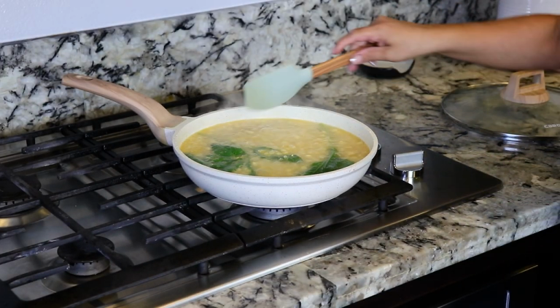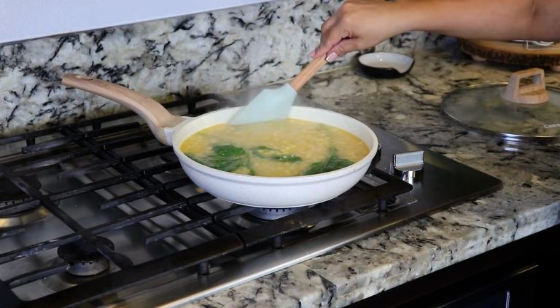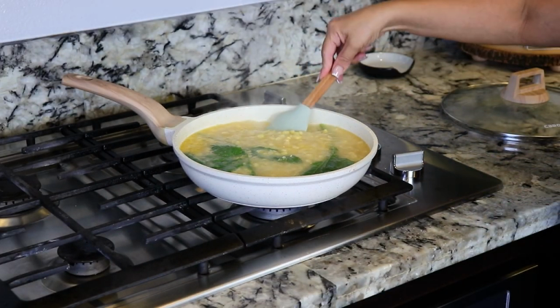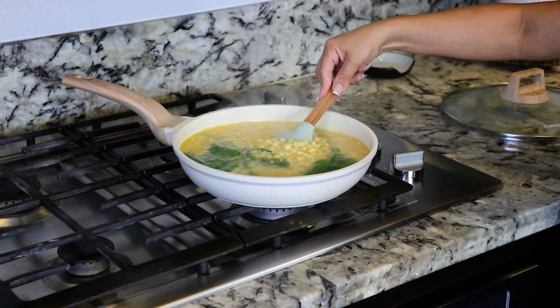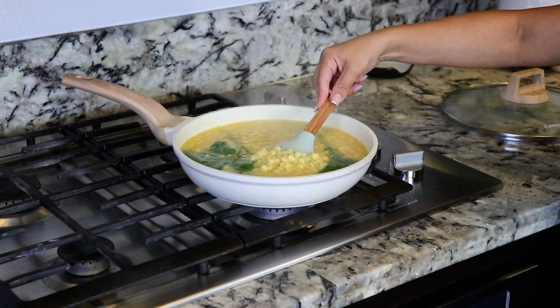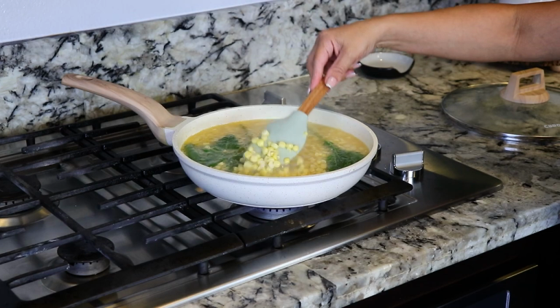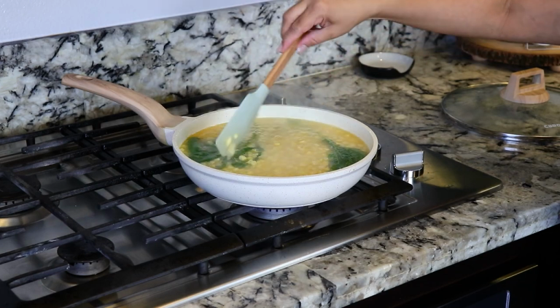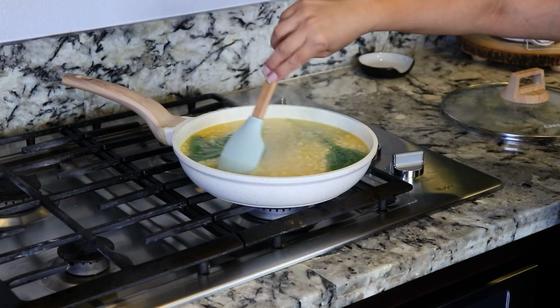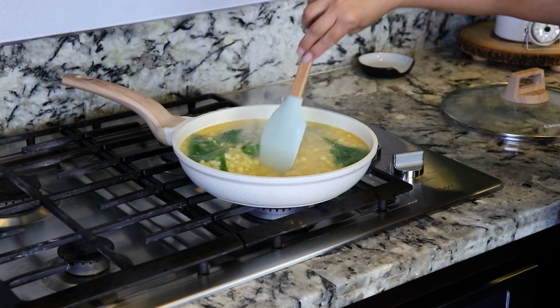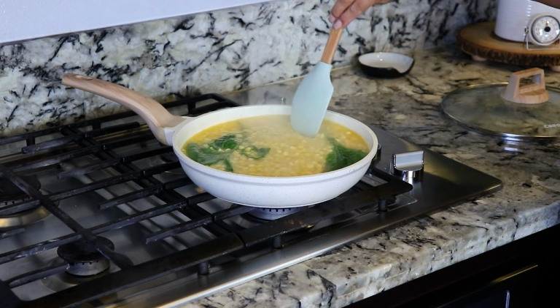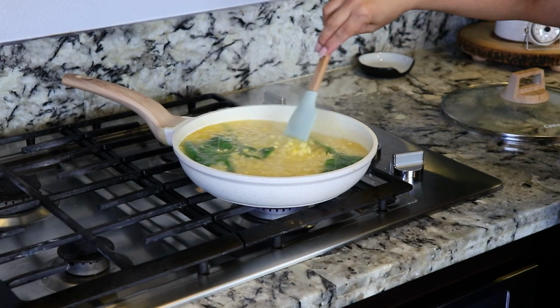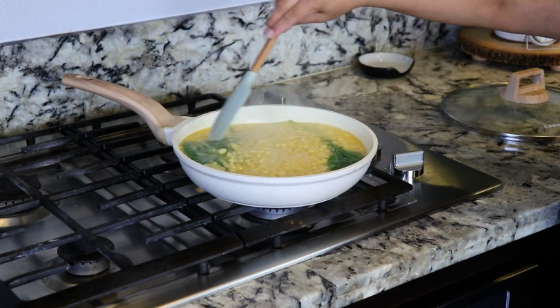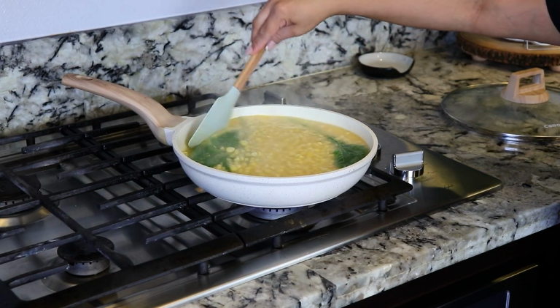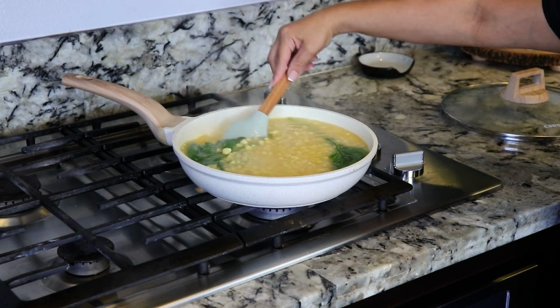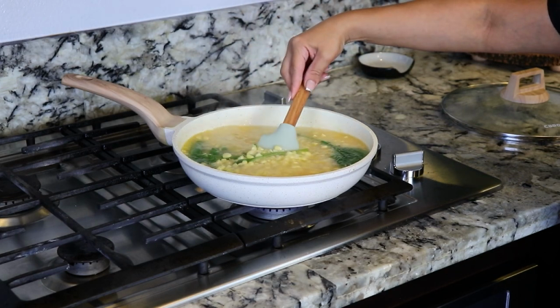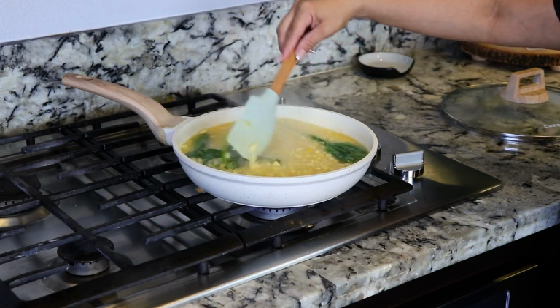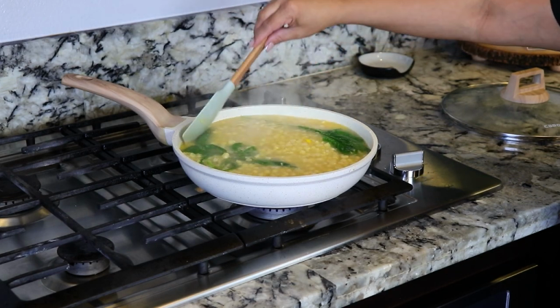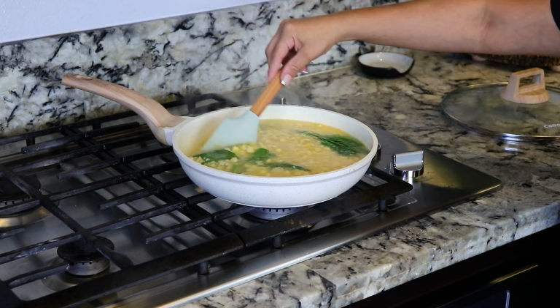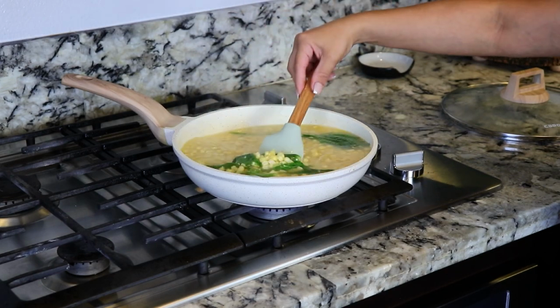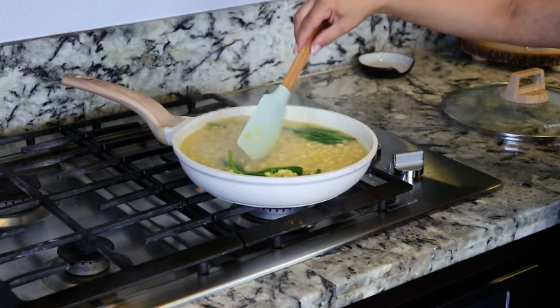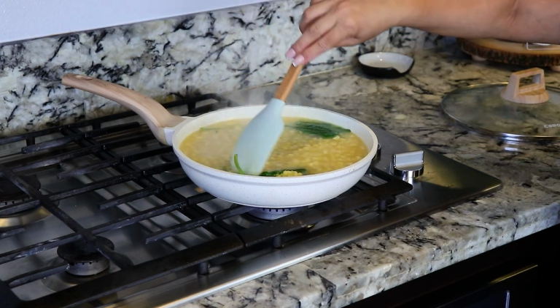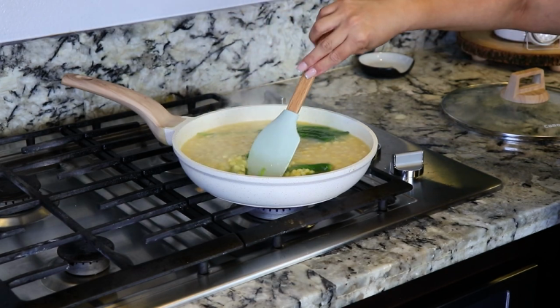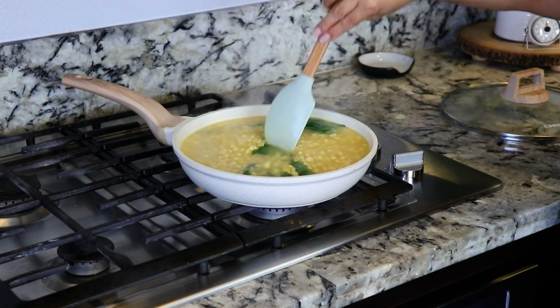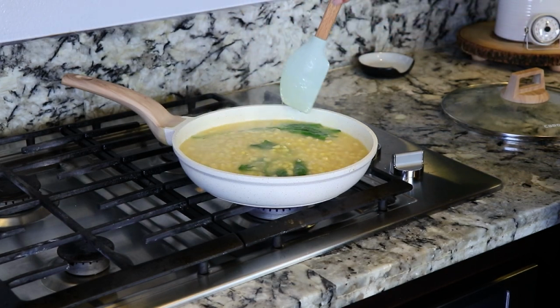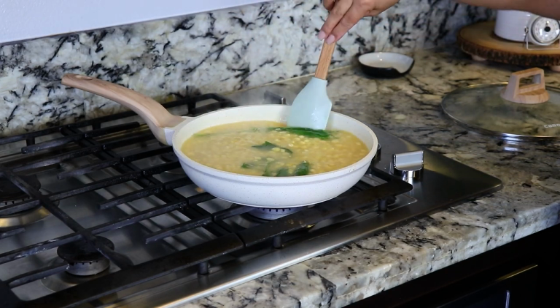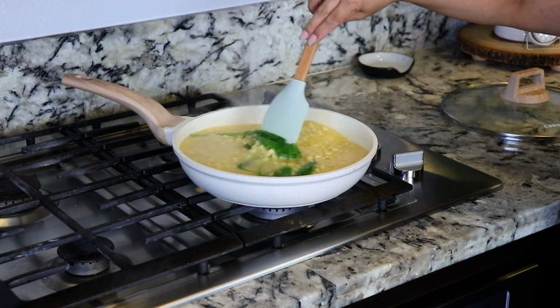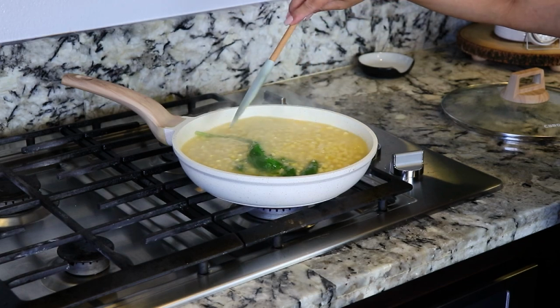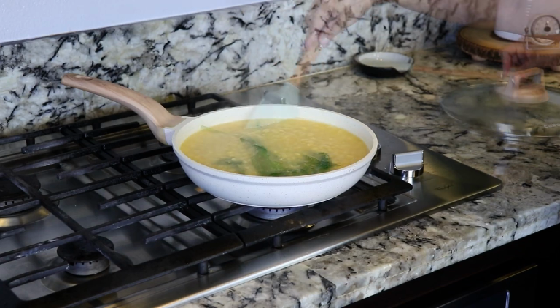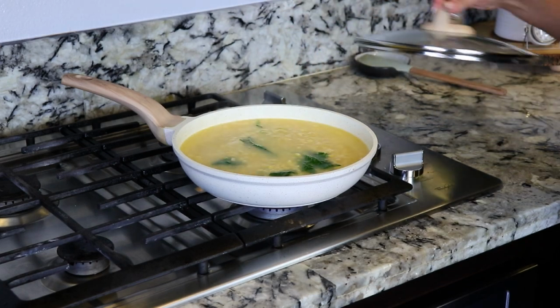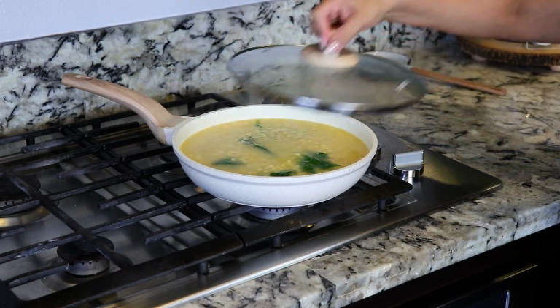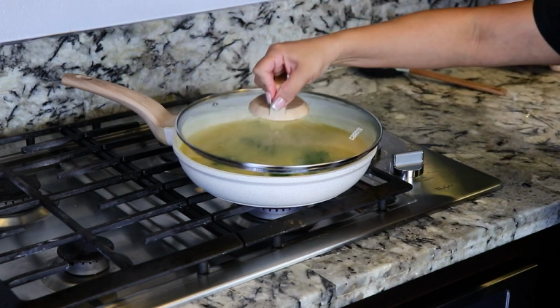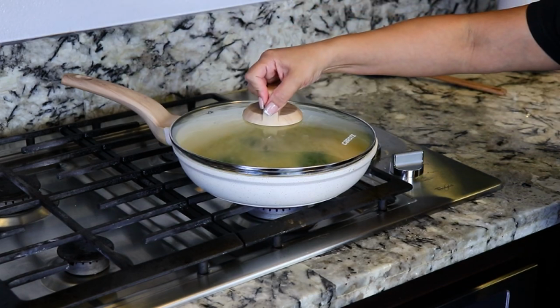It's been about 10 minutes, let's check on the corn. It just smells delicious, guys. We're gonna keep cooking it for about another 10 minutes.